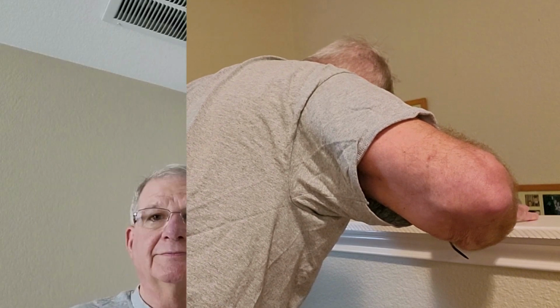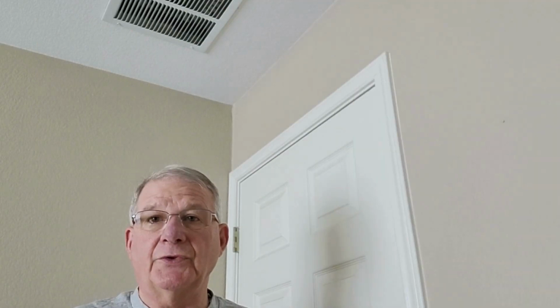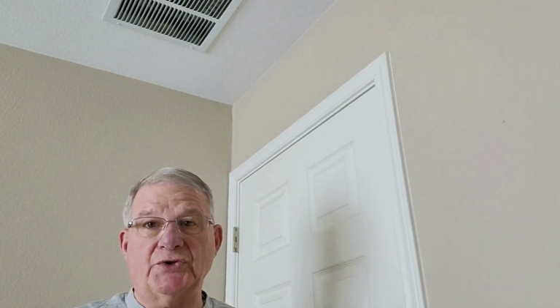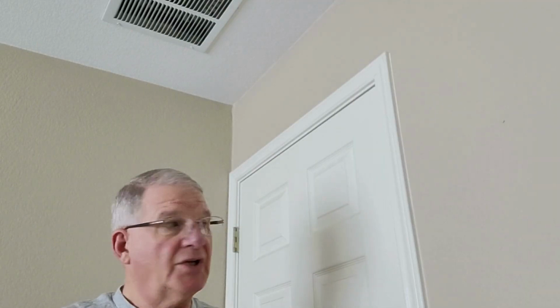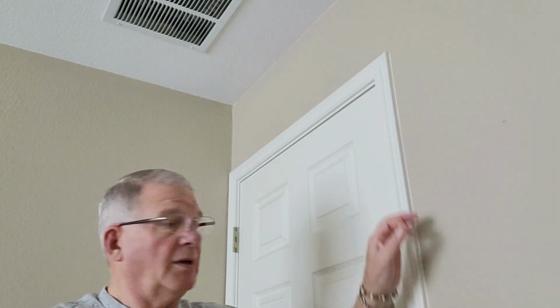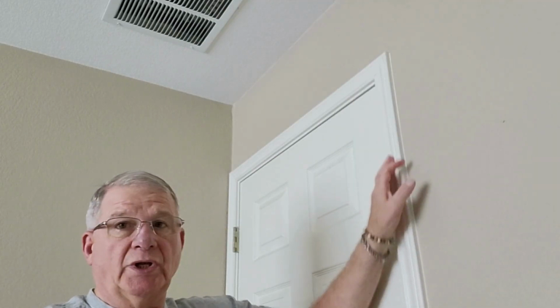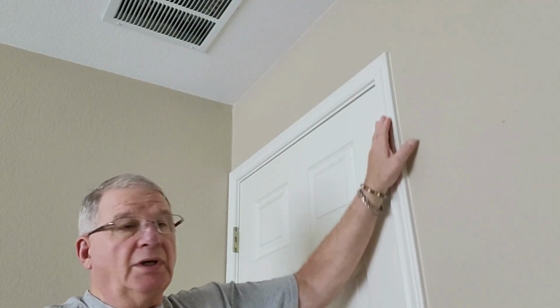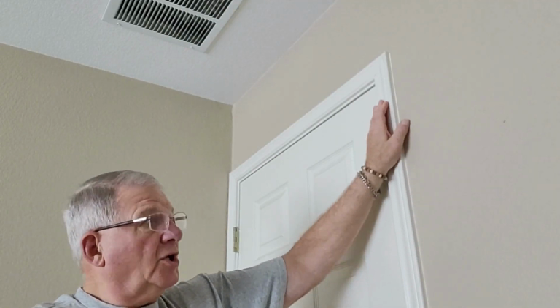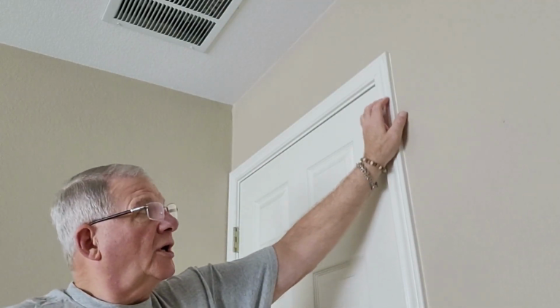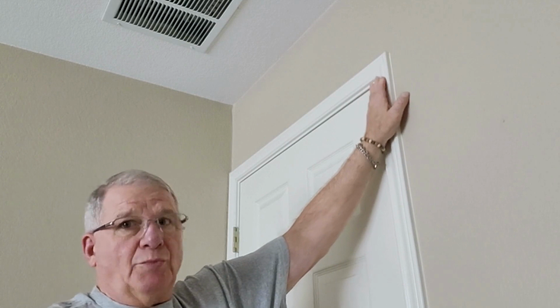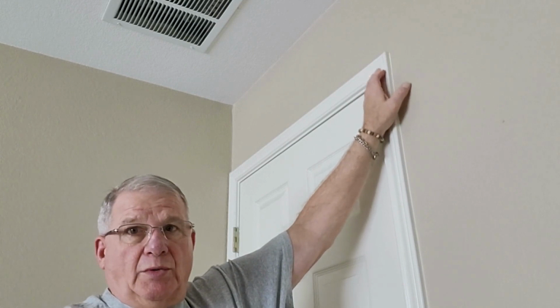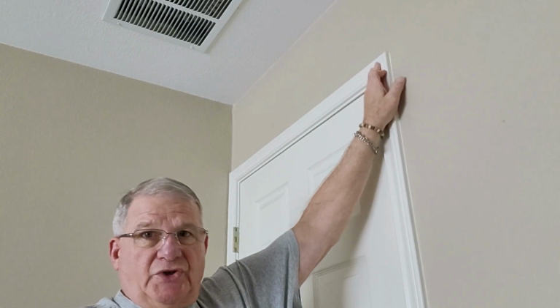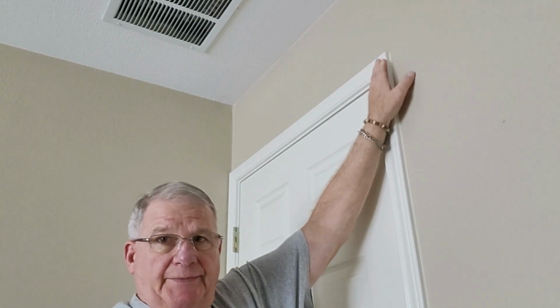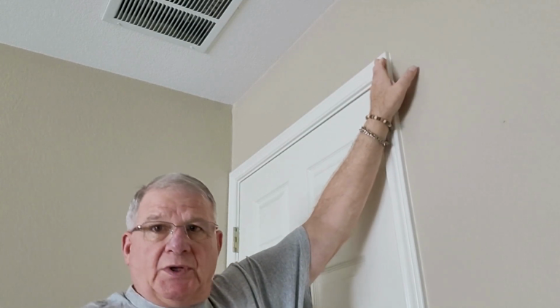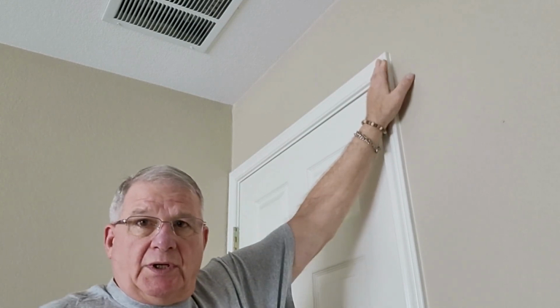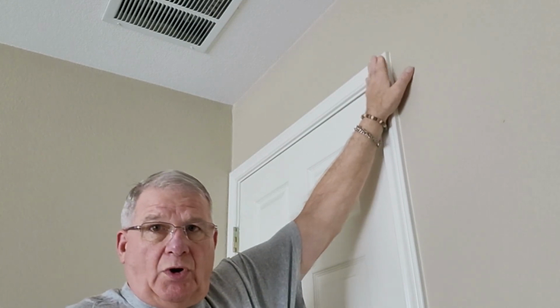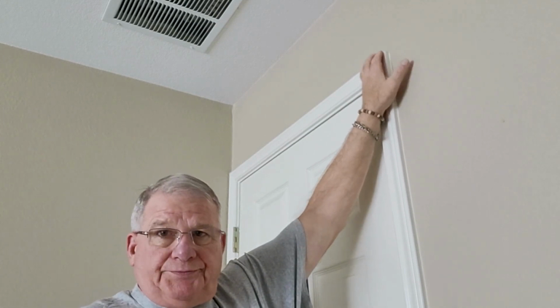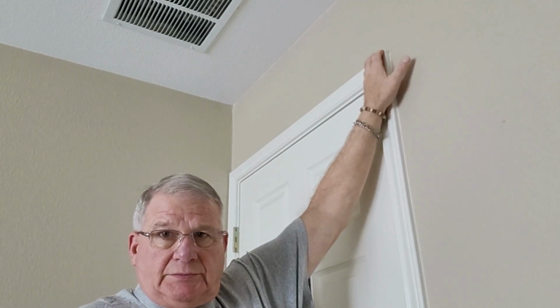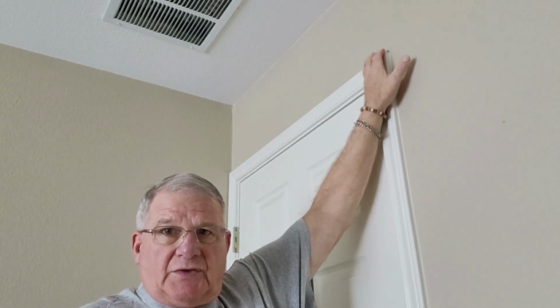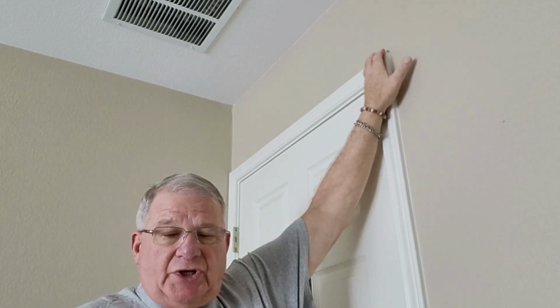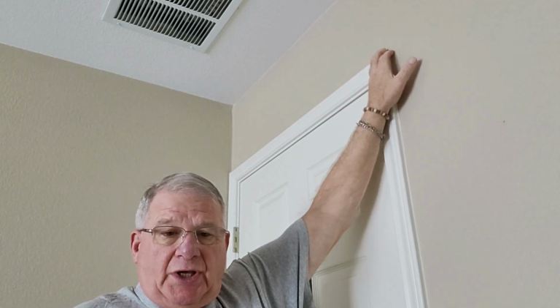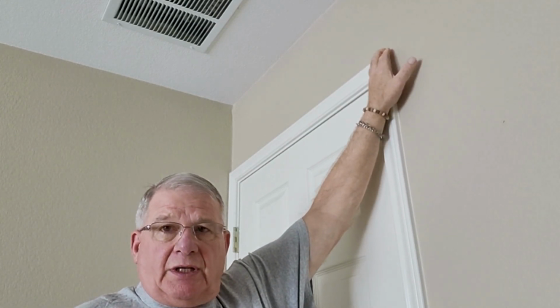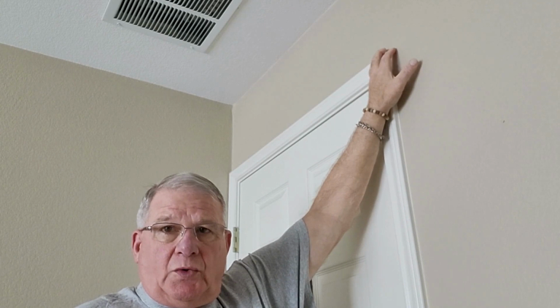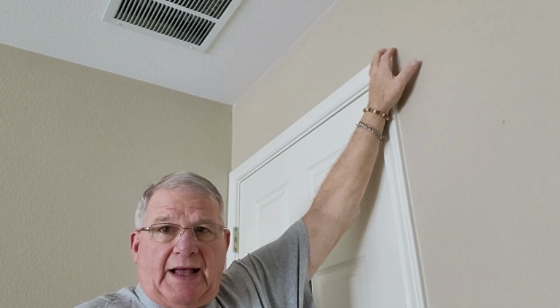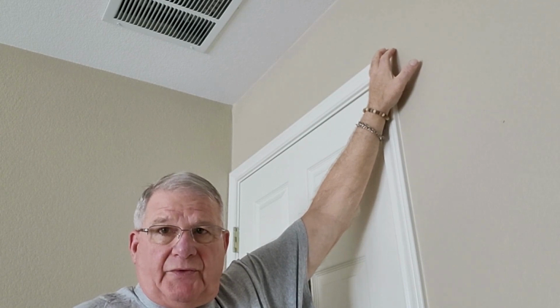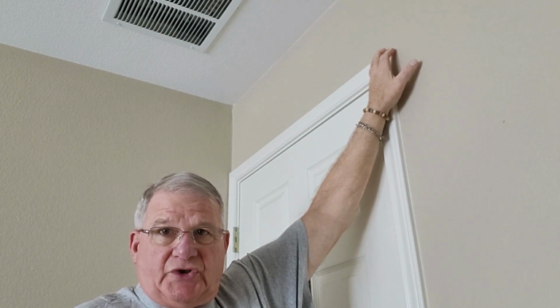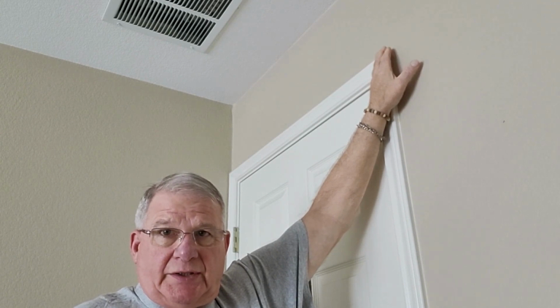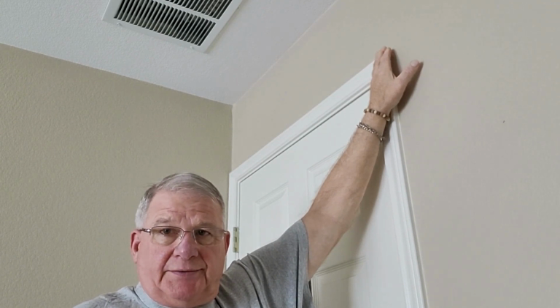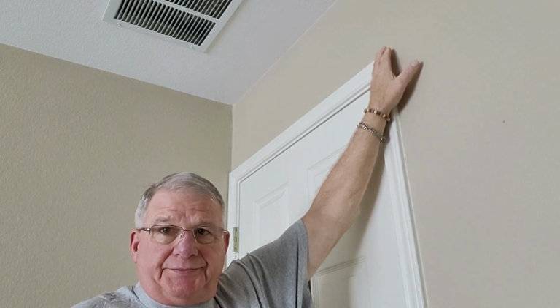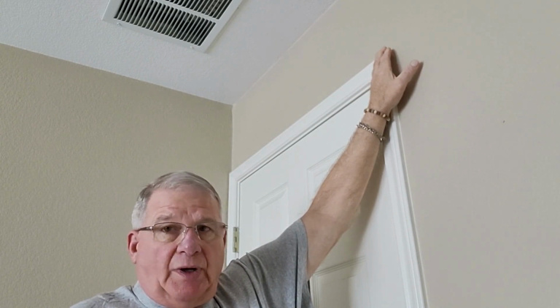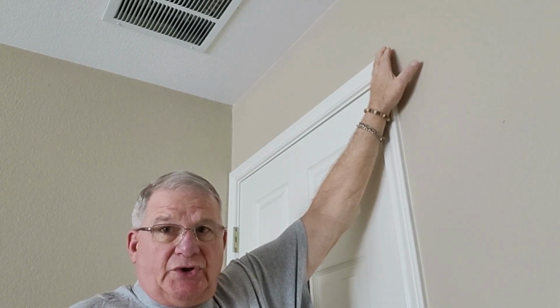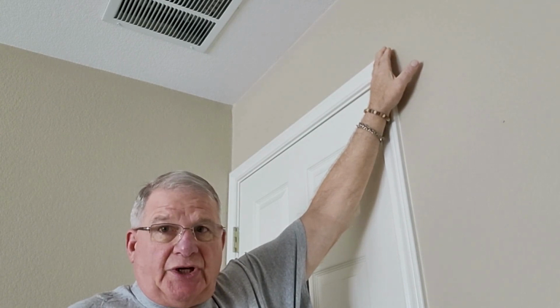The third exercise I'm doing is I walk my arm up the side of the wall as far as I can, and I hold that for 60 seconds.